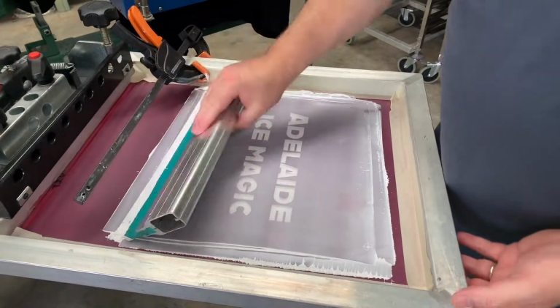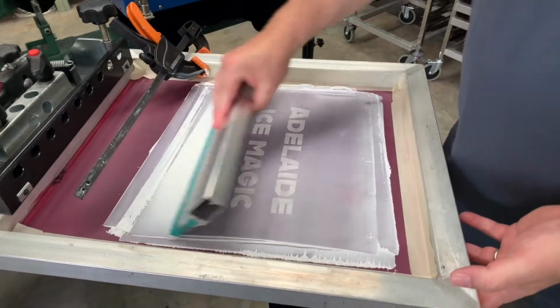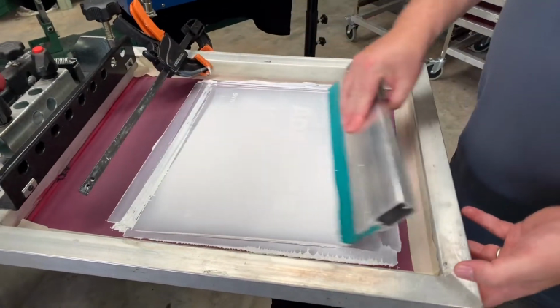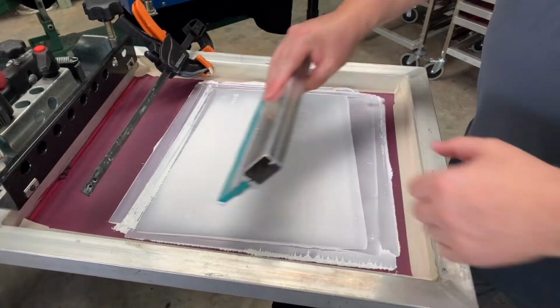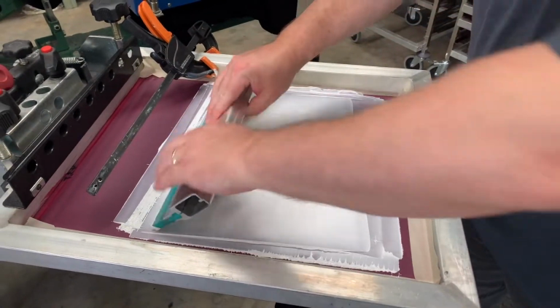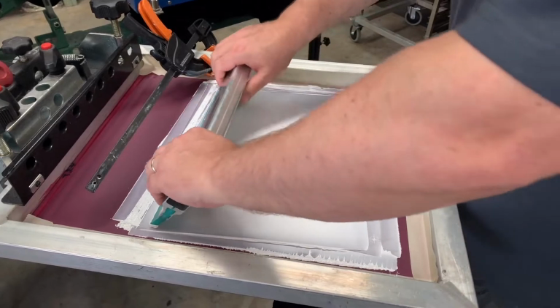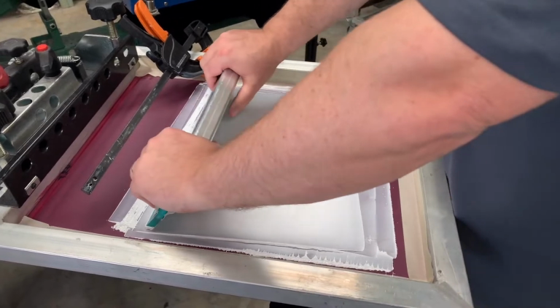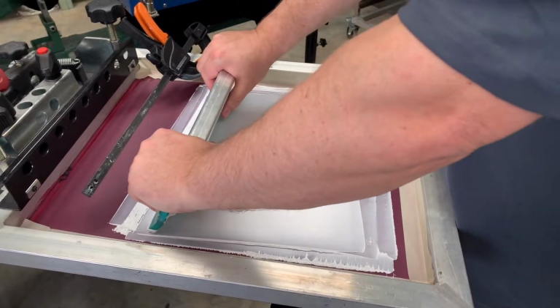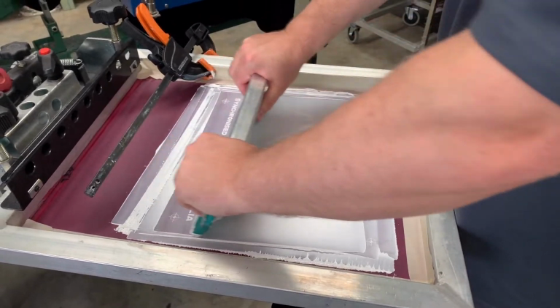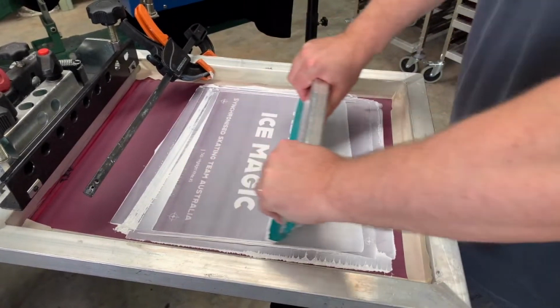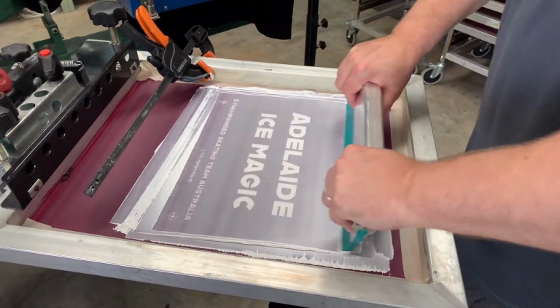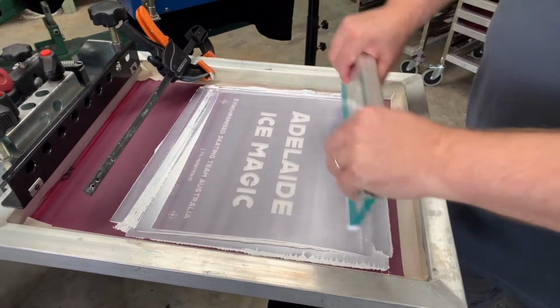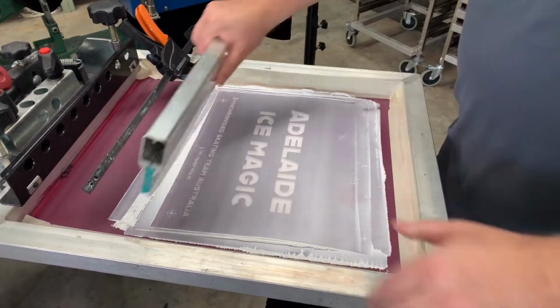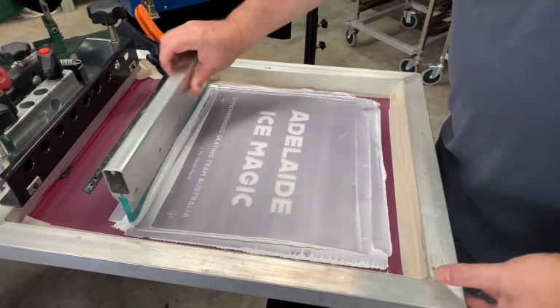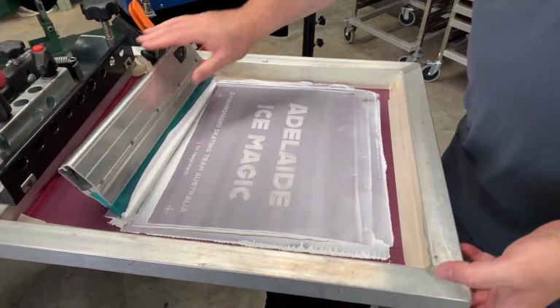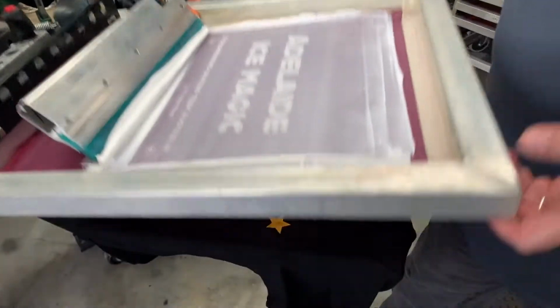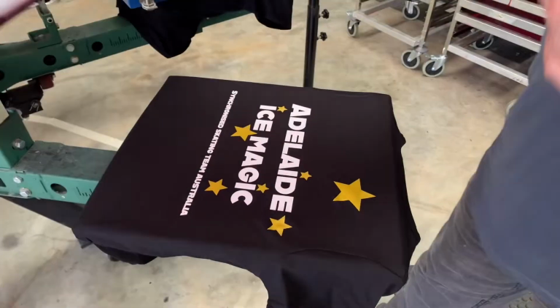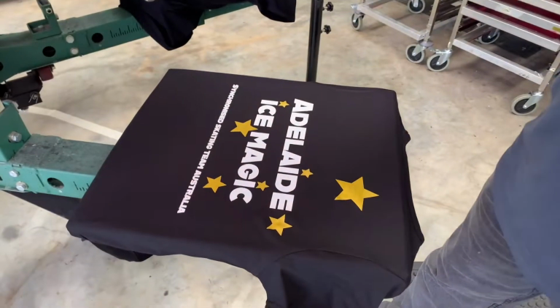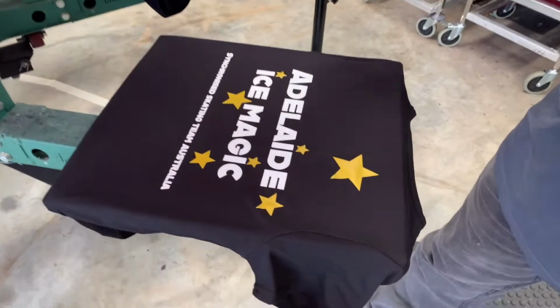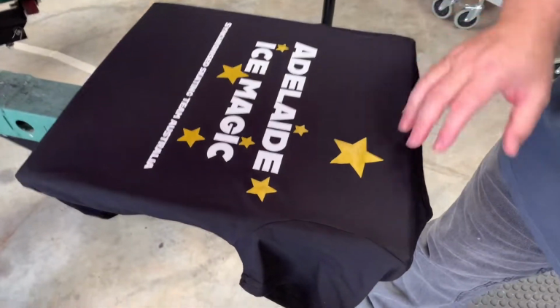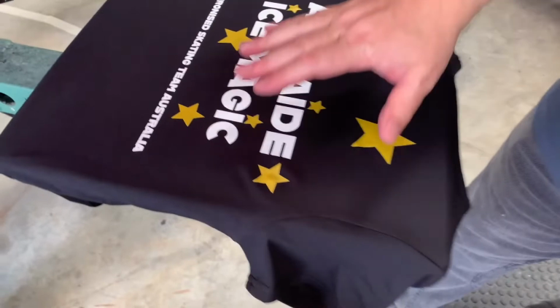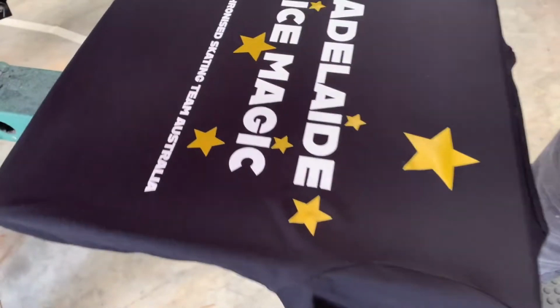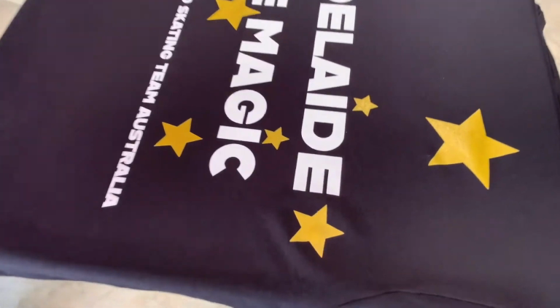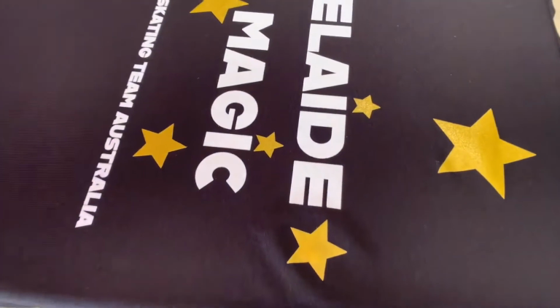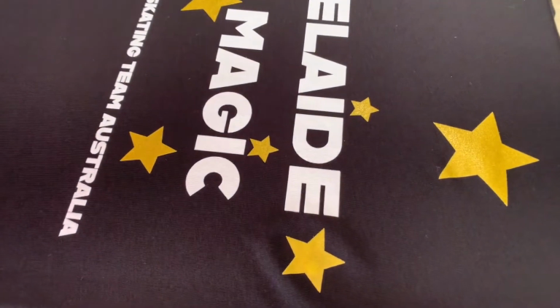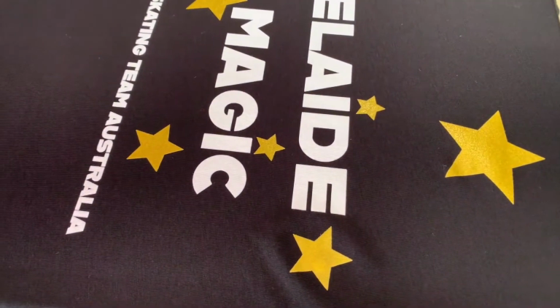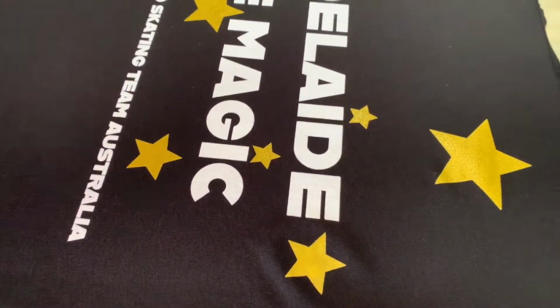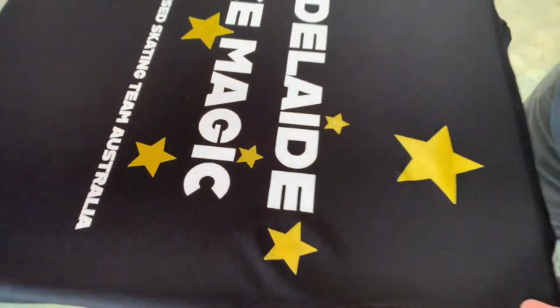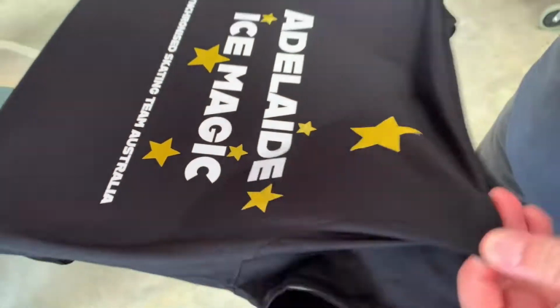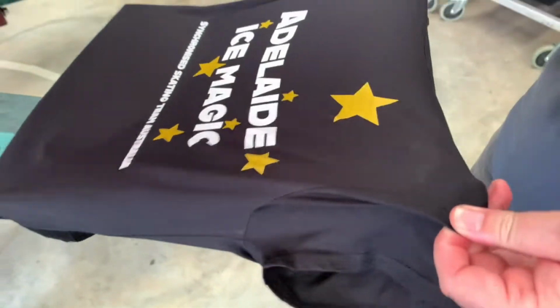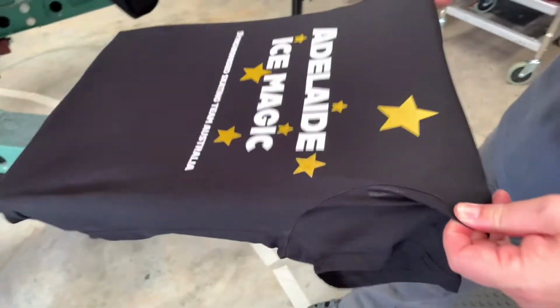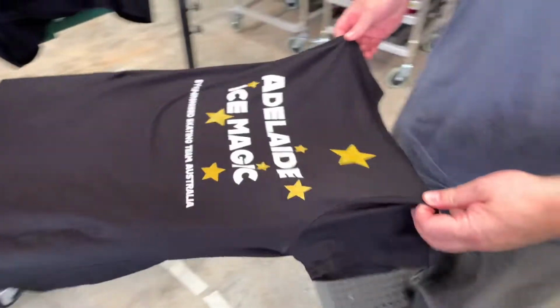Nice simple stroke — we'll try and do it in one, plenty of pressure. If you want to overdo it you can, and you can see that white's now really popping — pull it off.